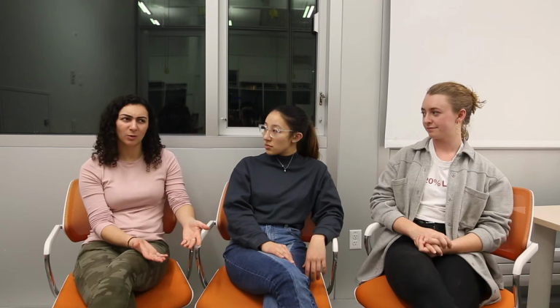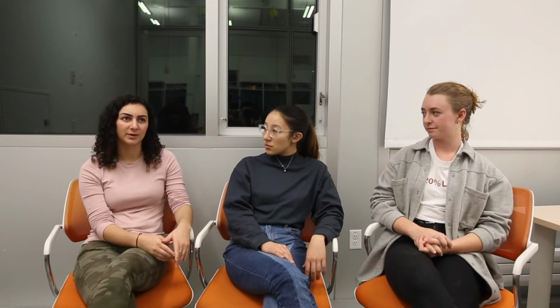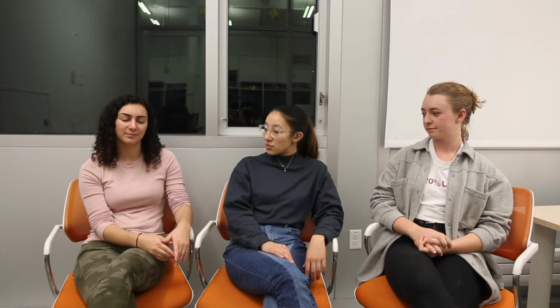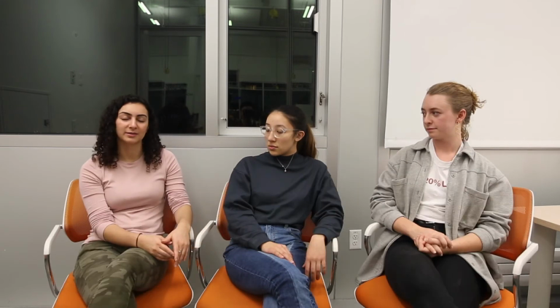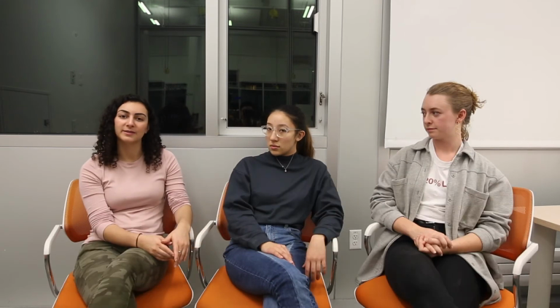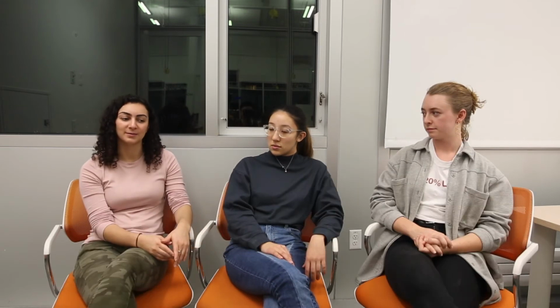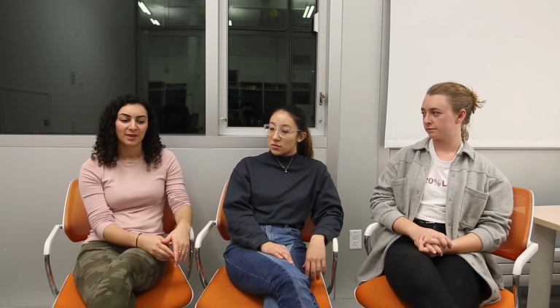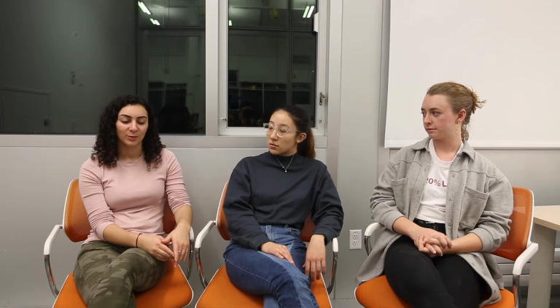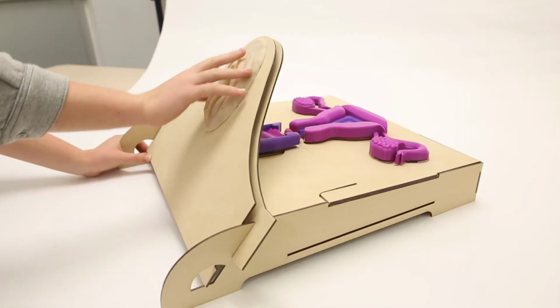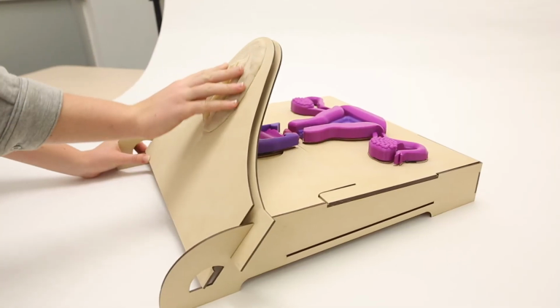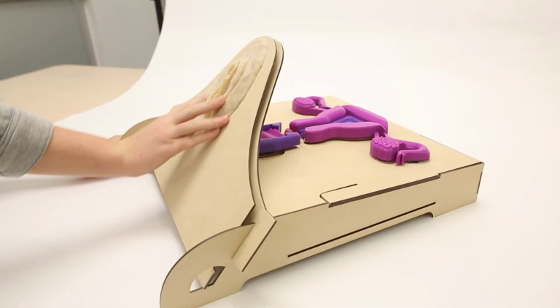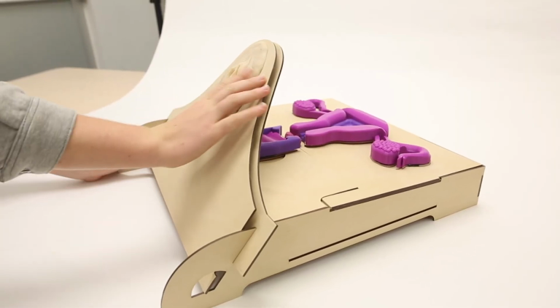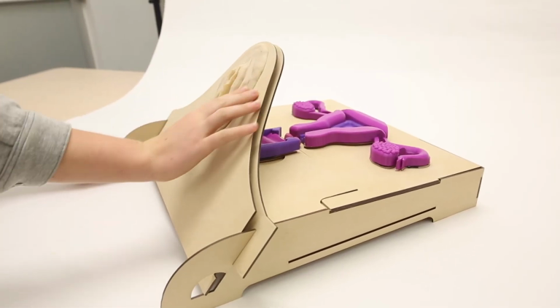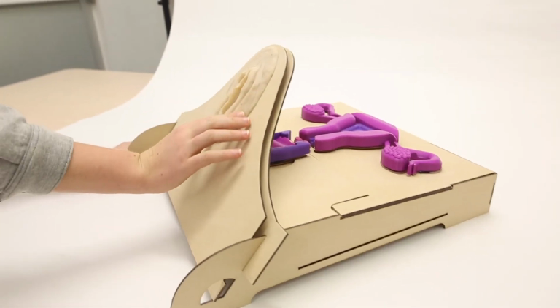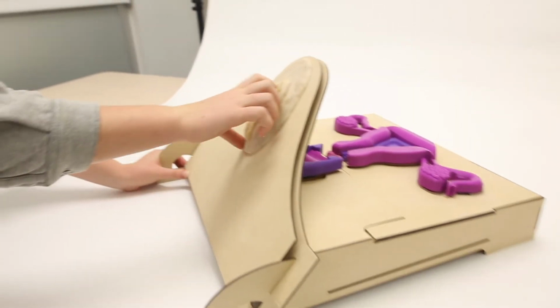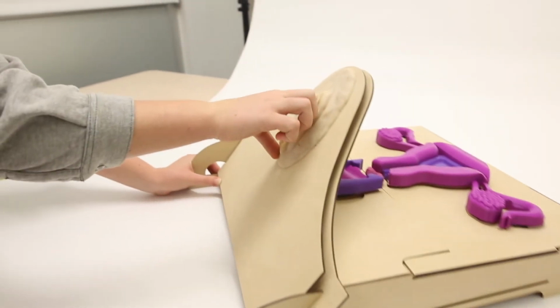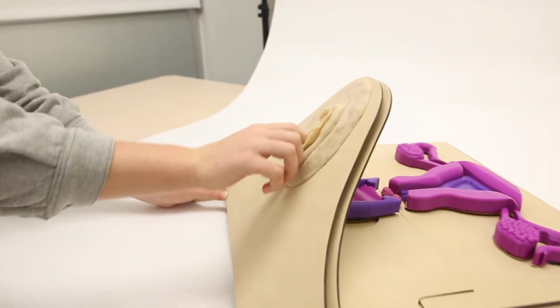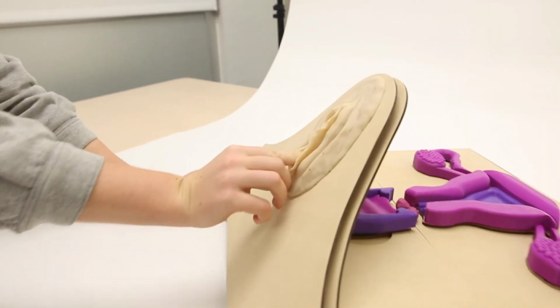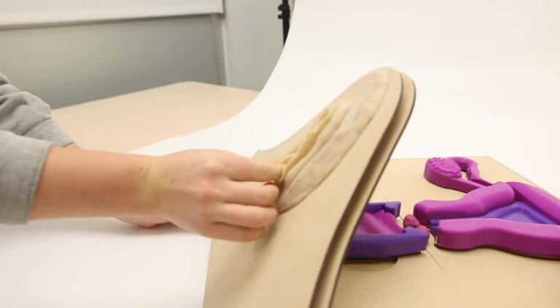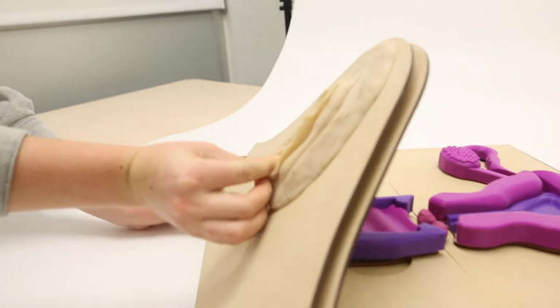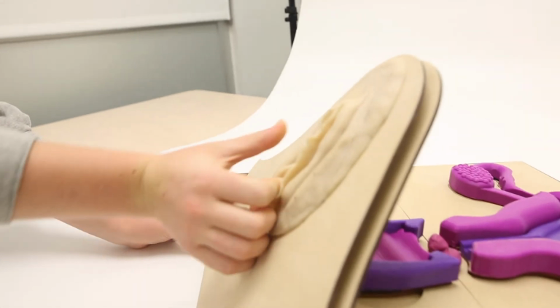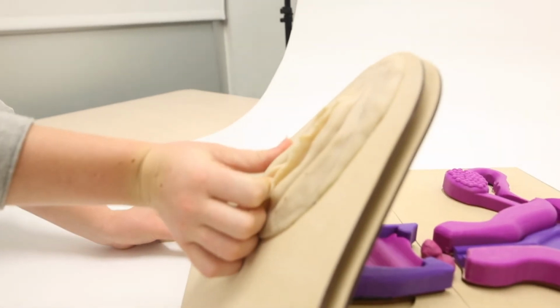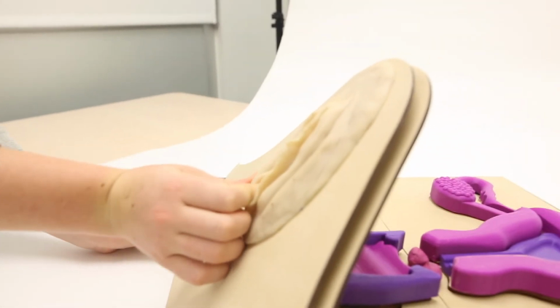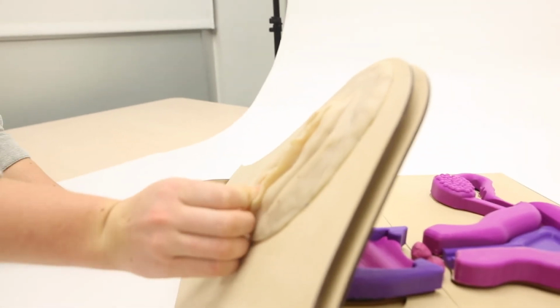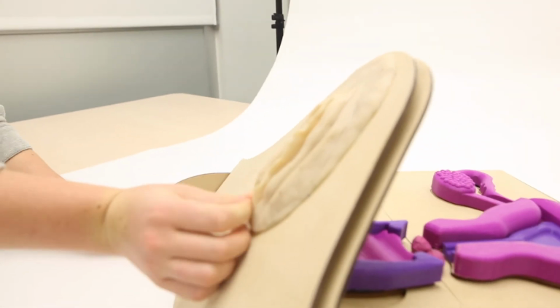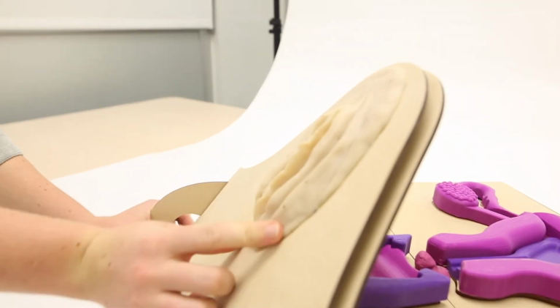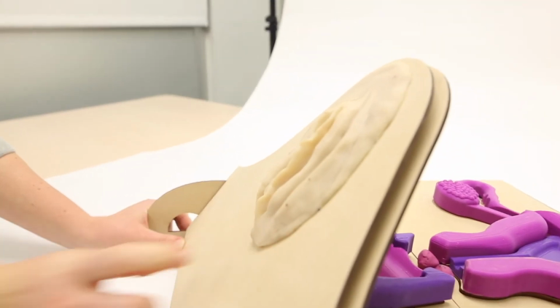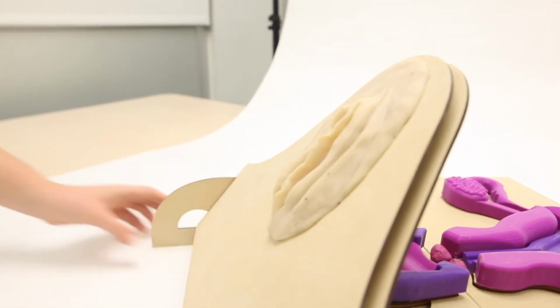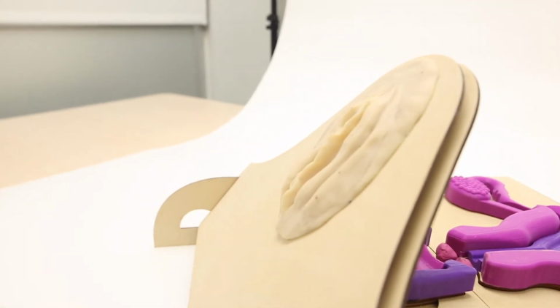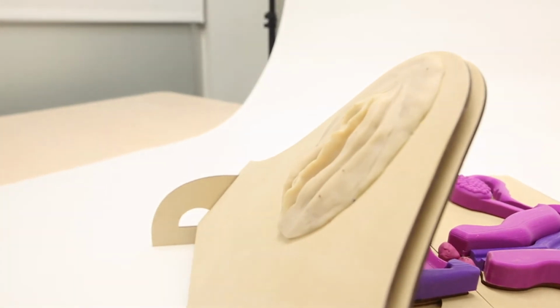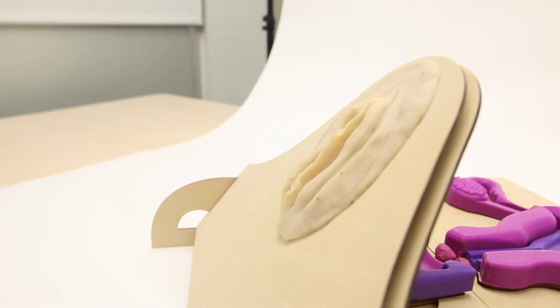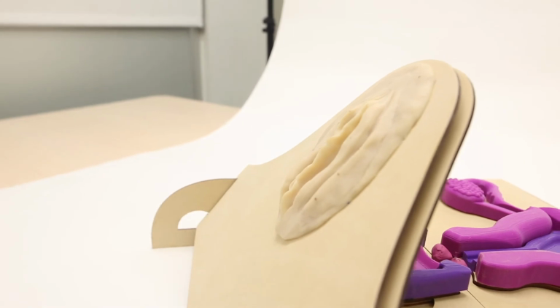An older woman who was in her late 50s — when we showed this model to her for the very first time, she ran her fingers all the way down it and for the first time said, 'Oh my god, I finally understand how all of these pieces fit together in a human body.'